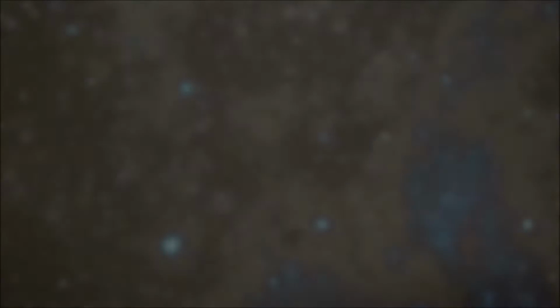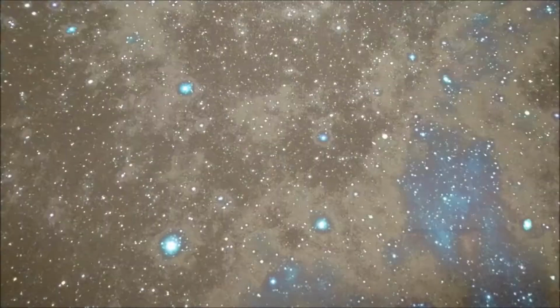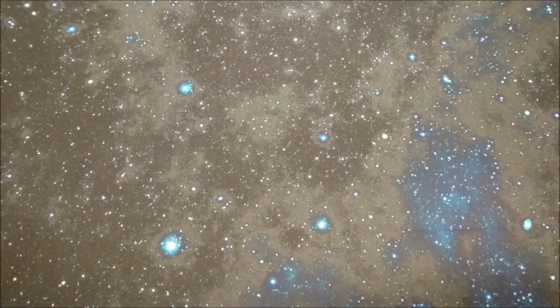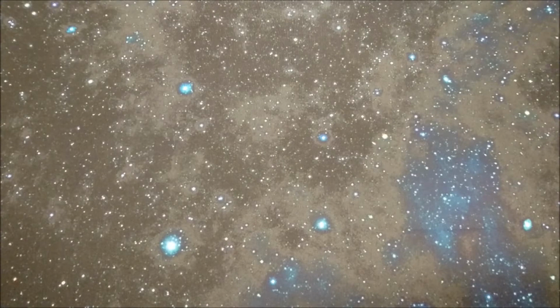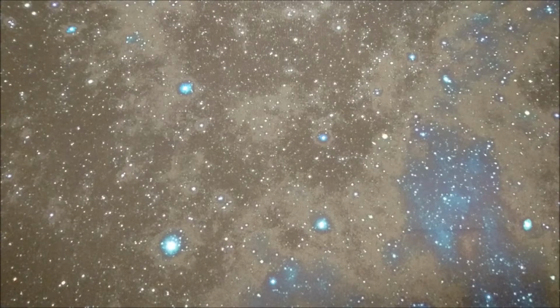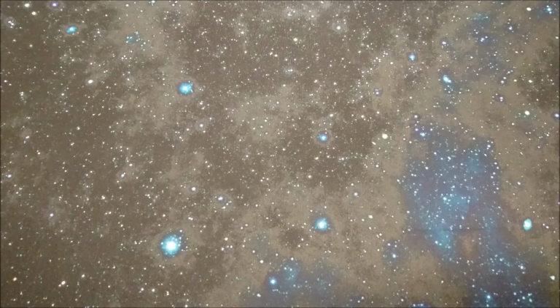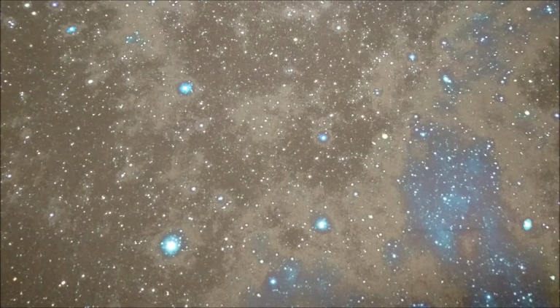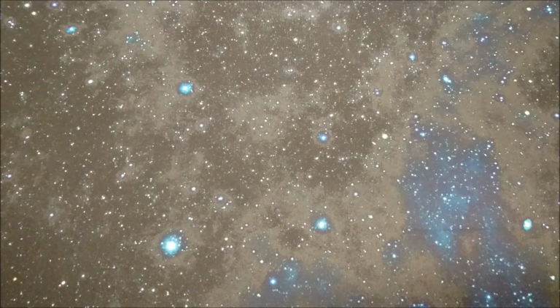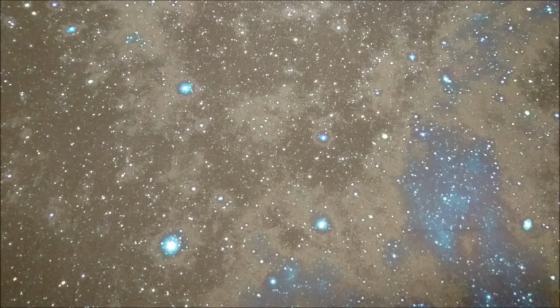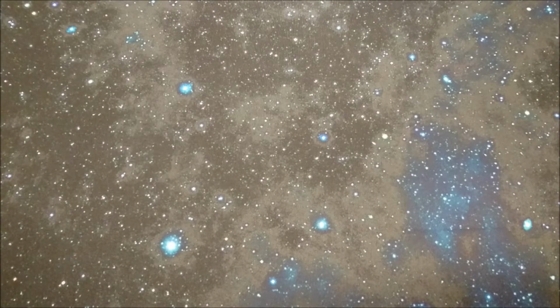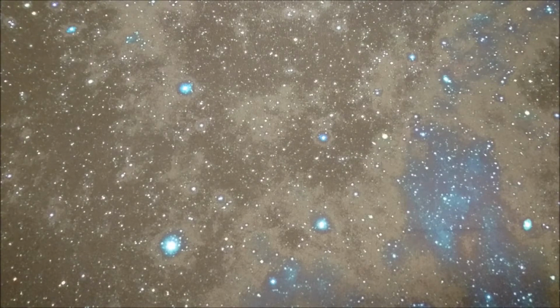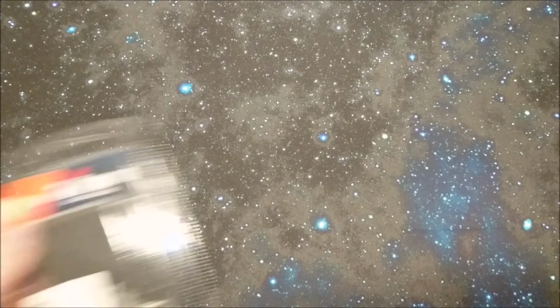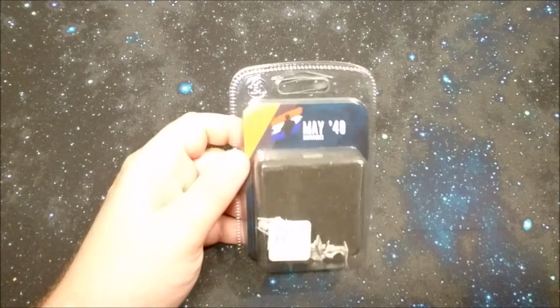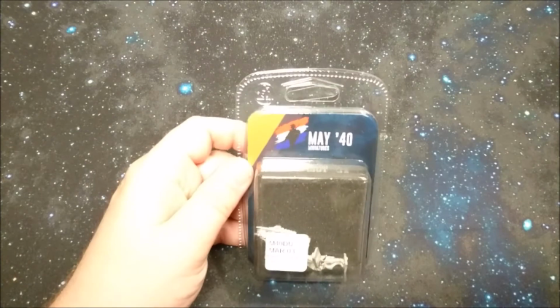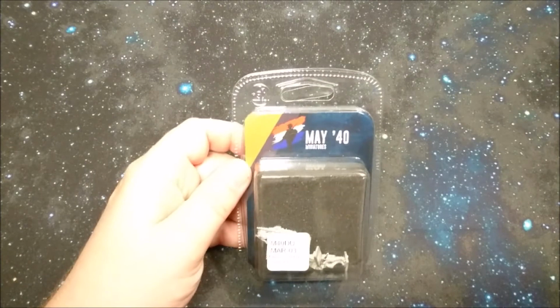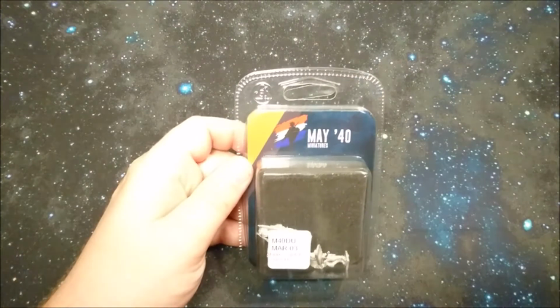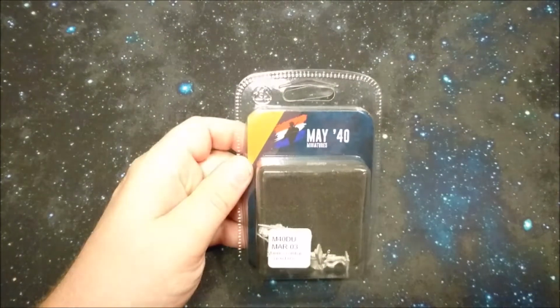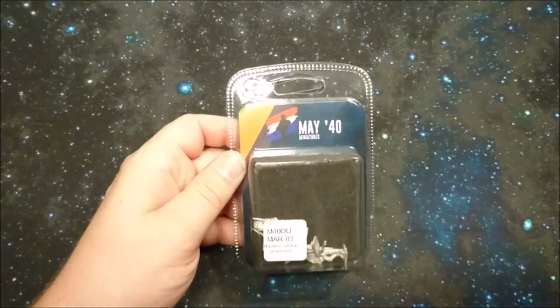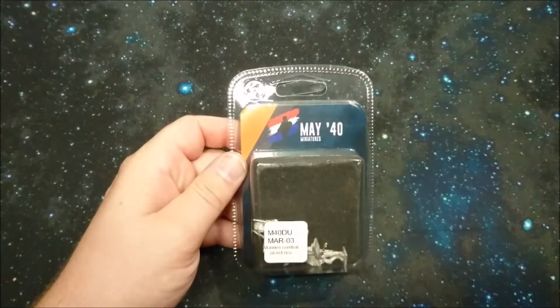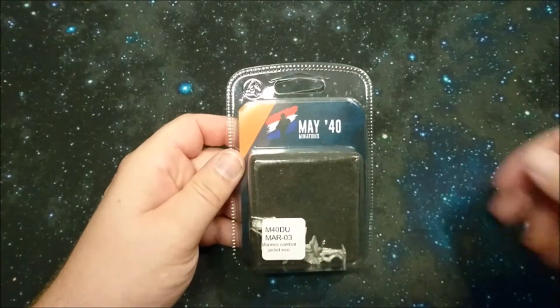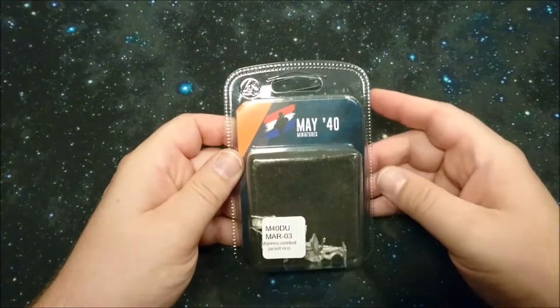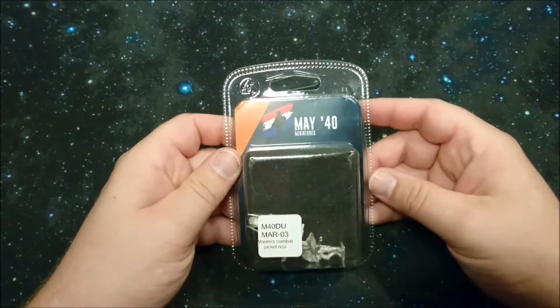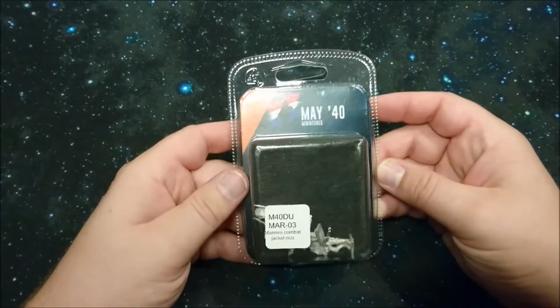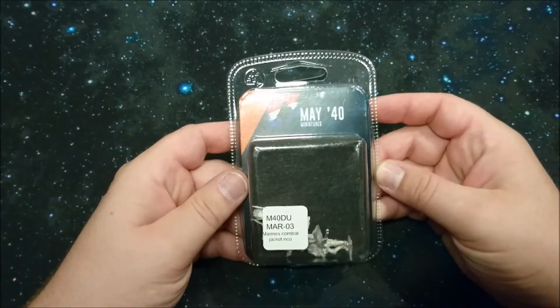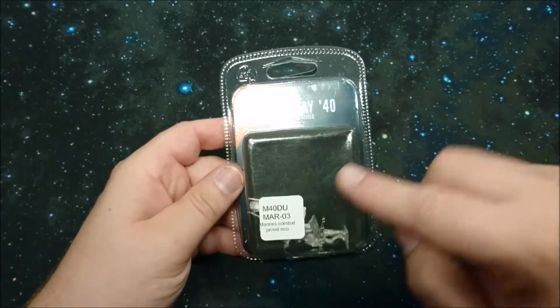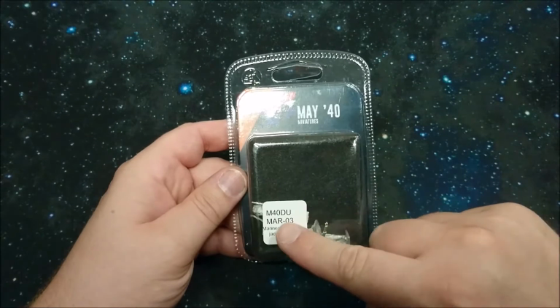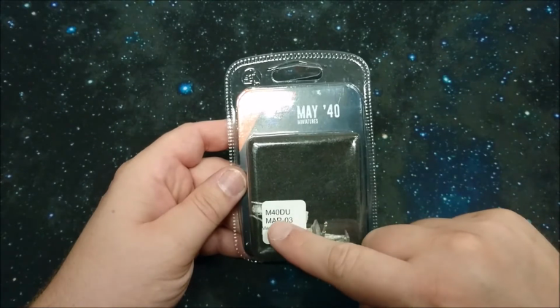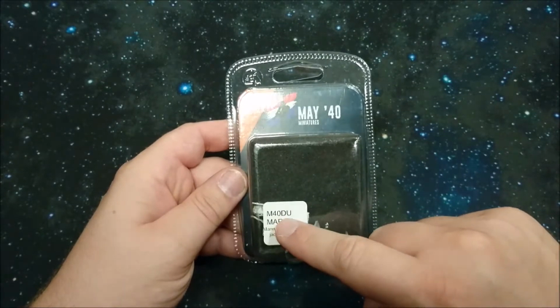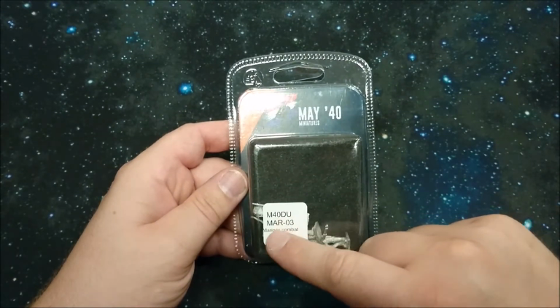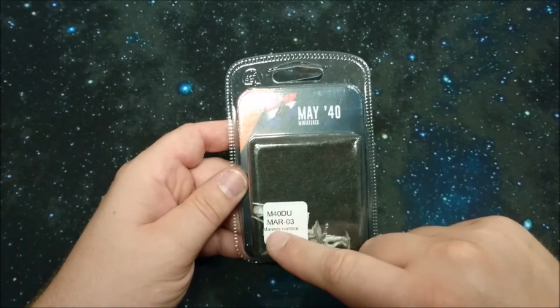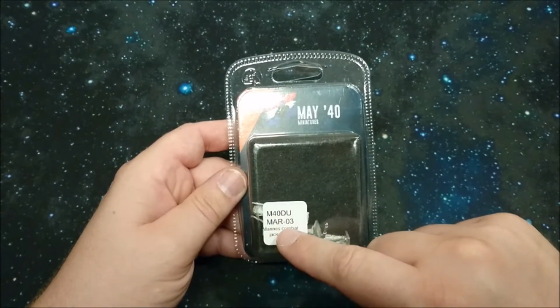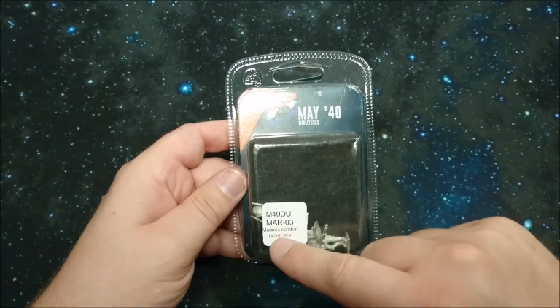Hello all you boys and girls, it's Michael again from MTG and More, and welcome to day two of the Bolt Action May 40 Miniatures unboxing week. This is May 40 Miniatures Dutch Marines 03.